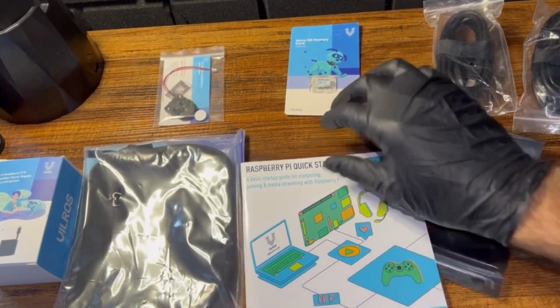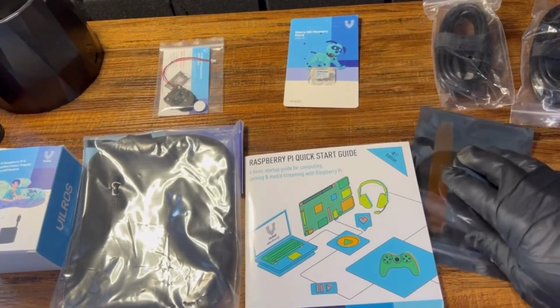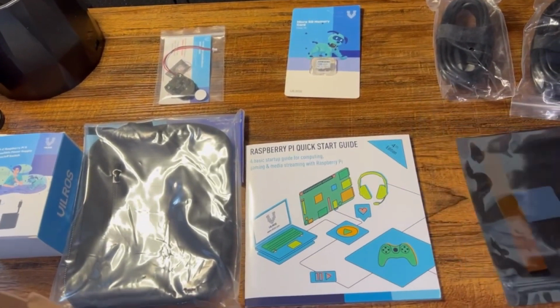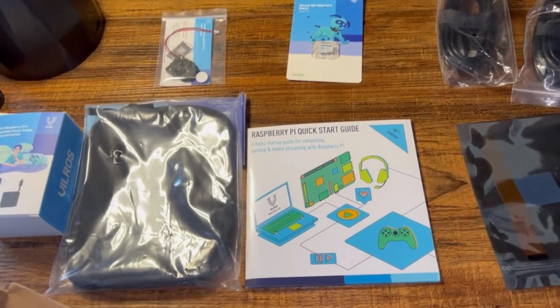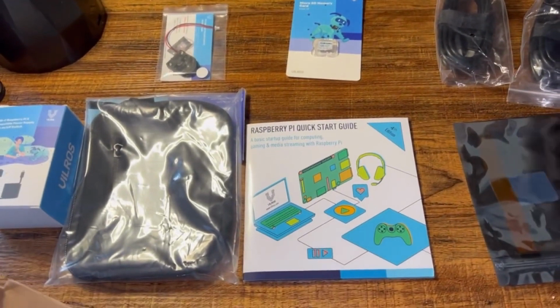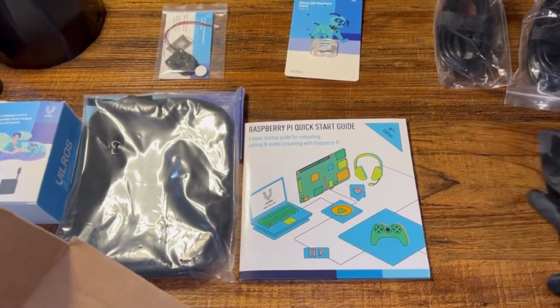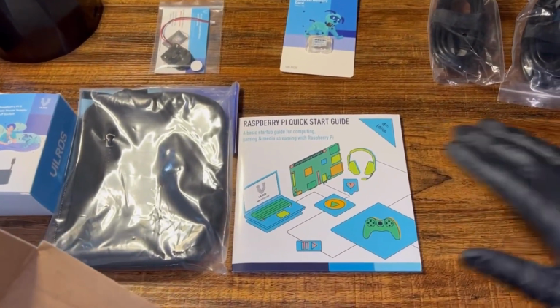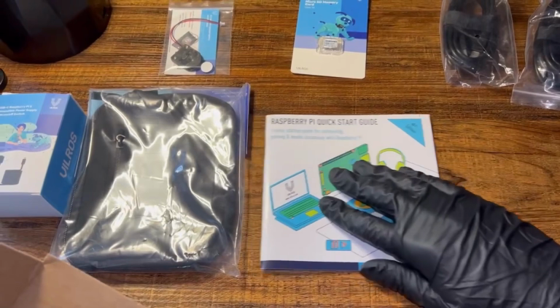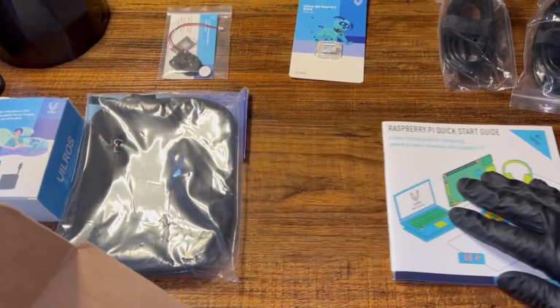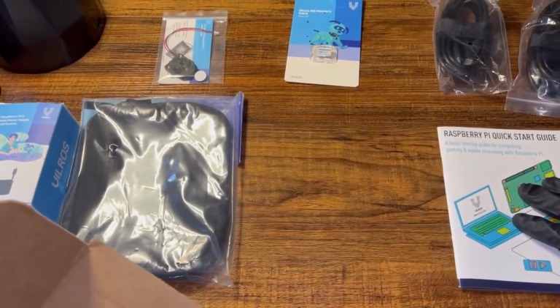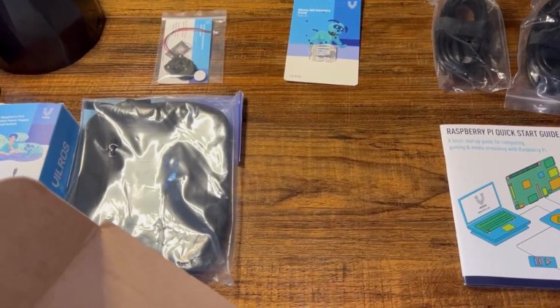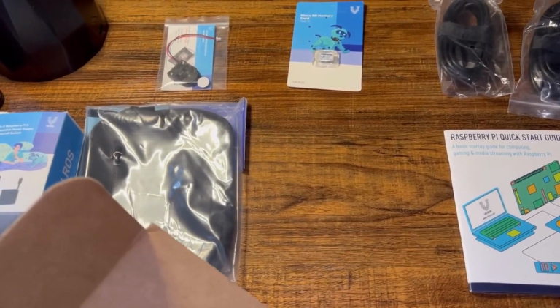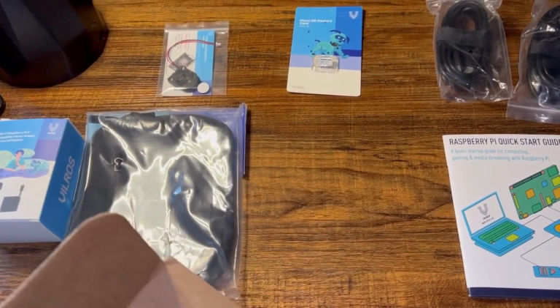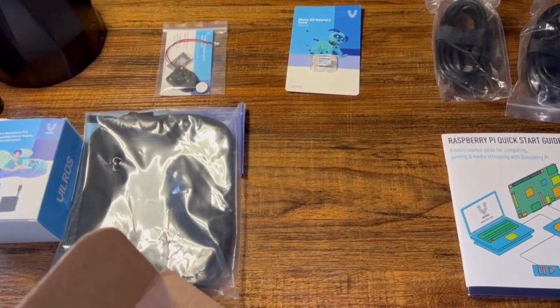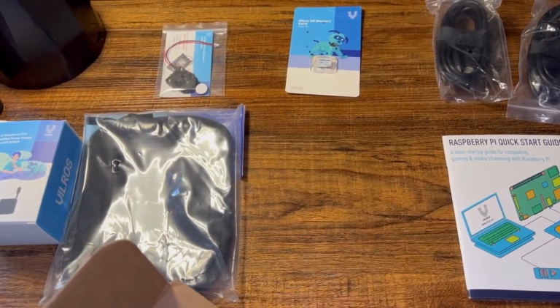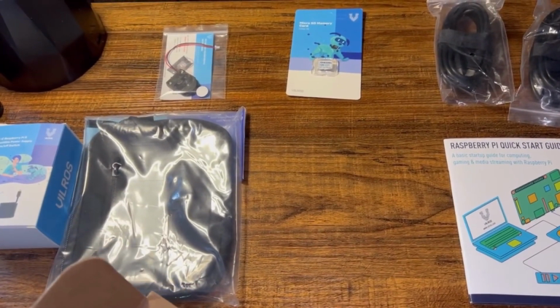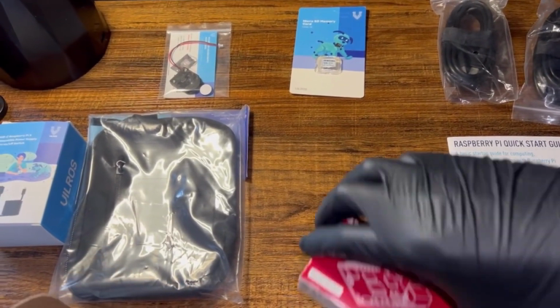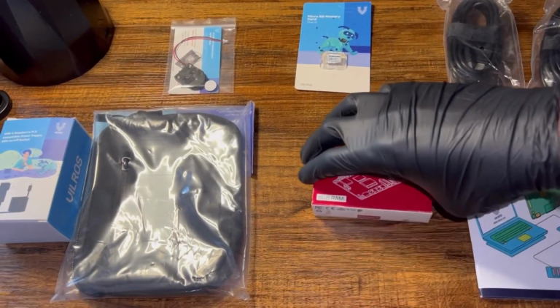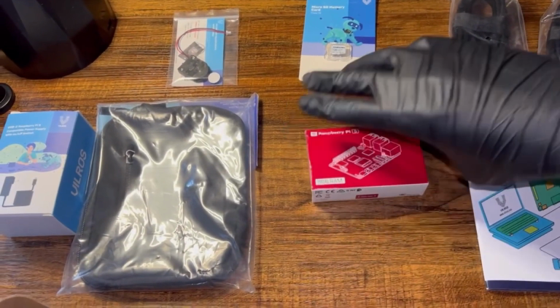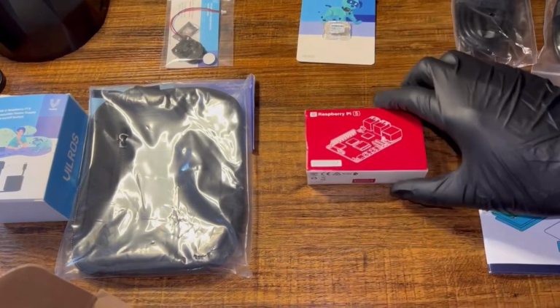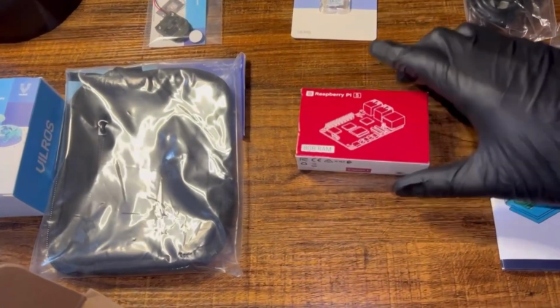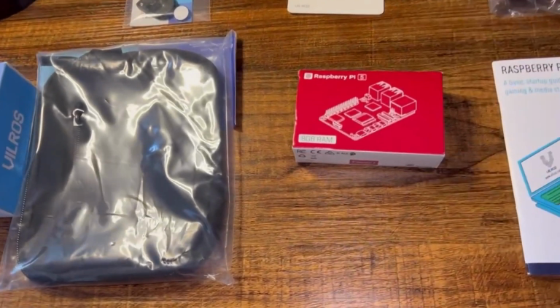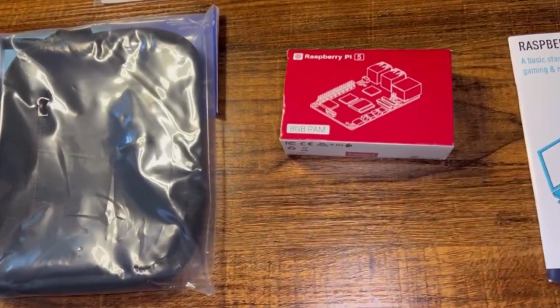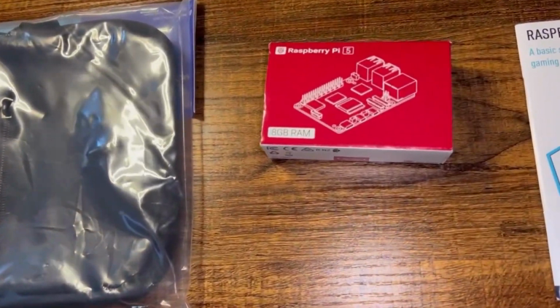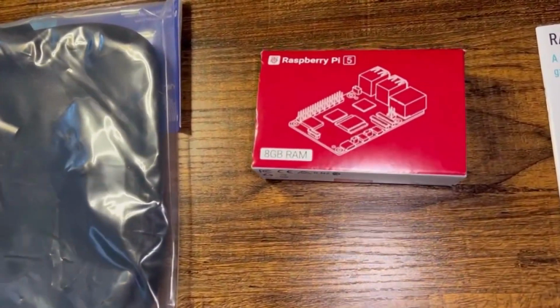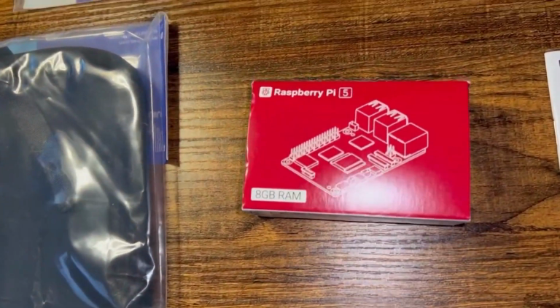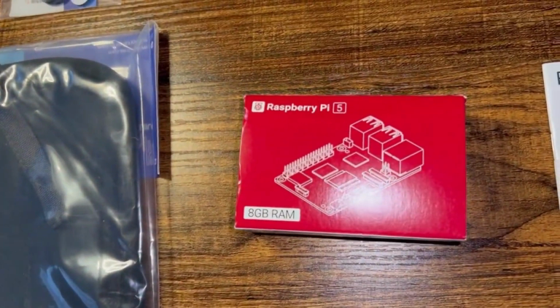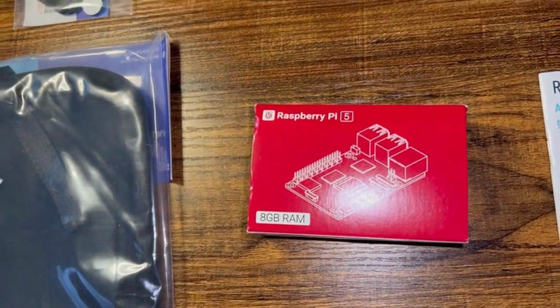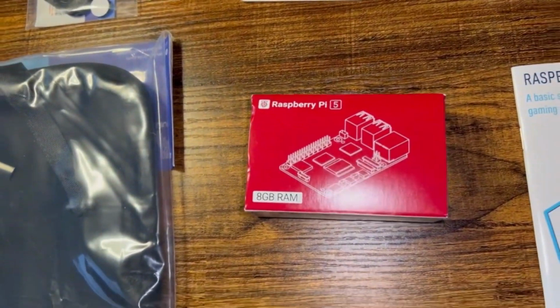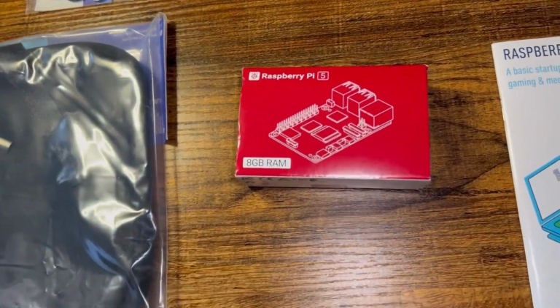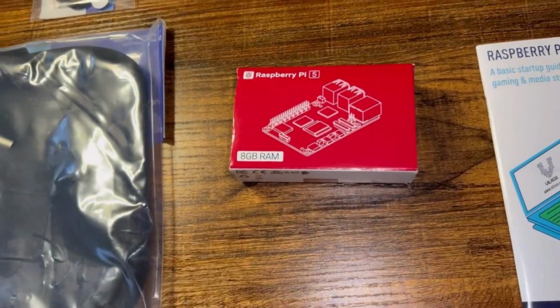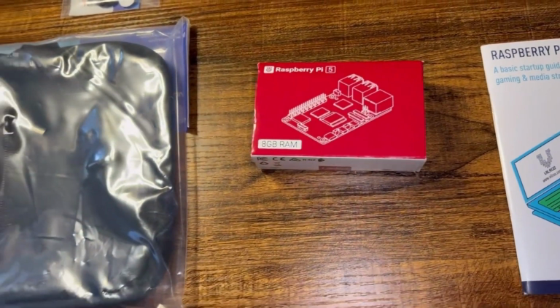Here's the quick start guide for the Raspberry Pi. And lastly, what we're all gathered for — the 8 gigabyte Raspberry Pi 5.